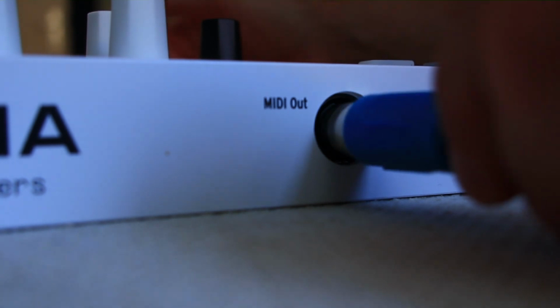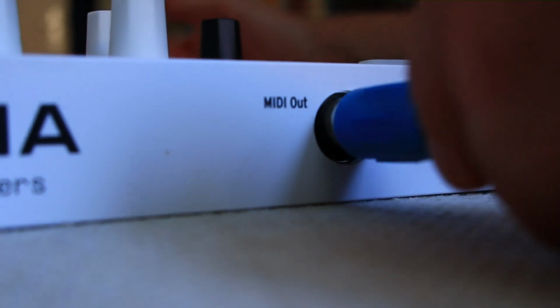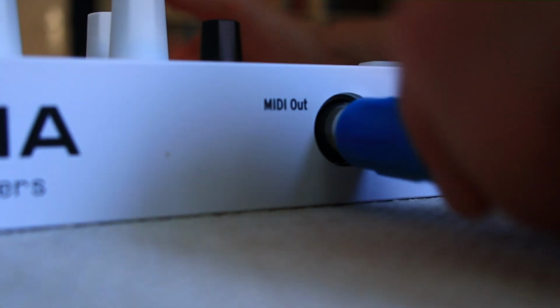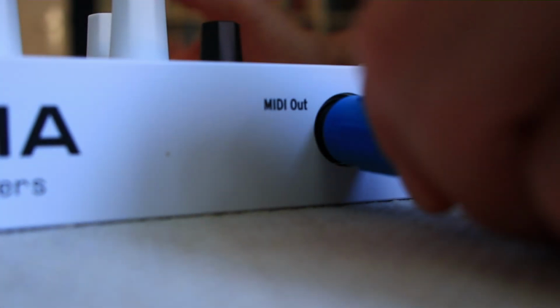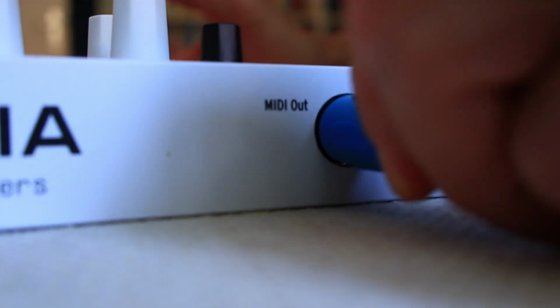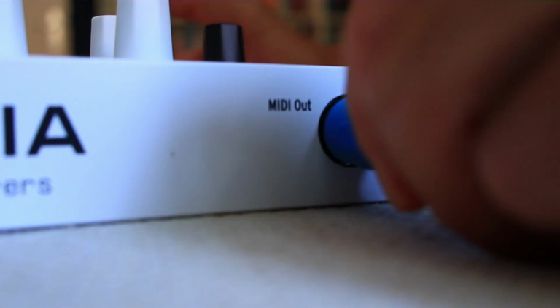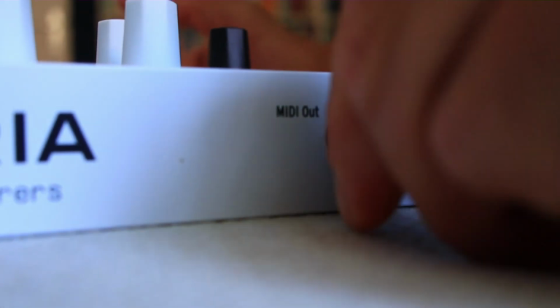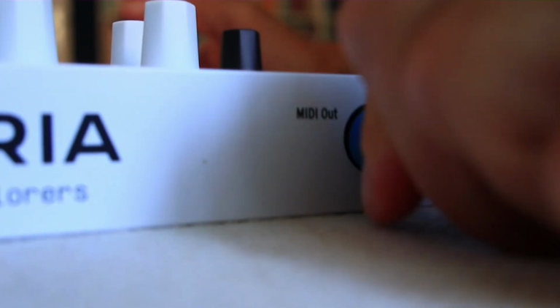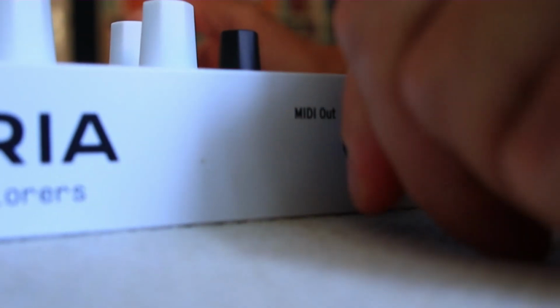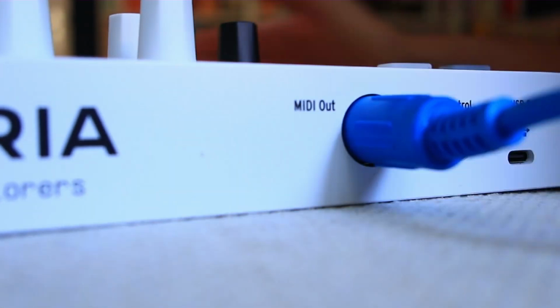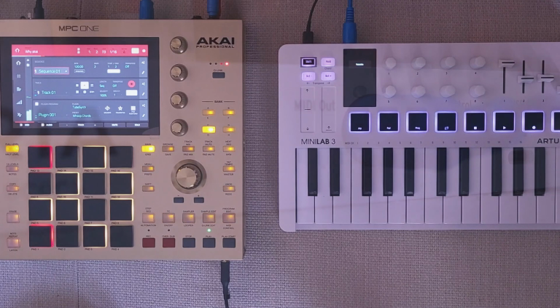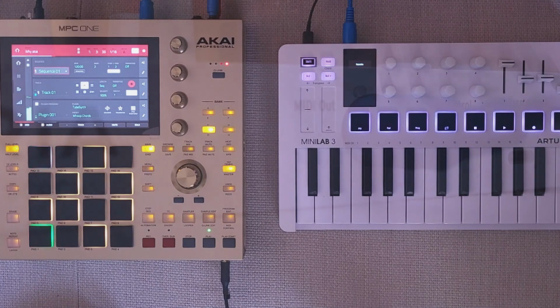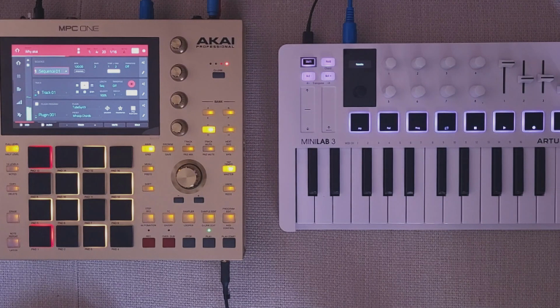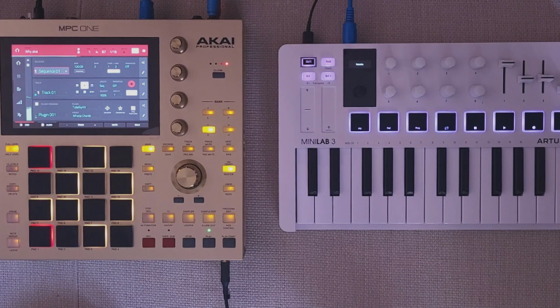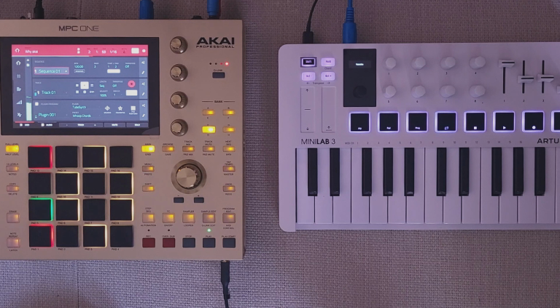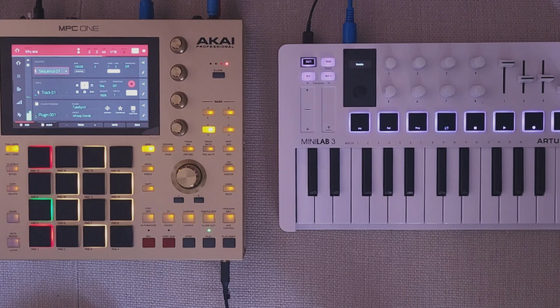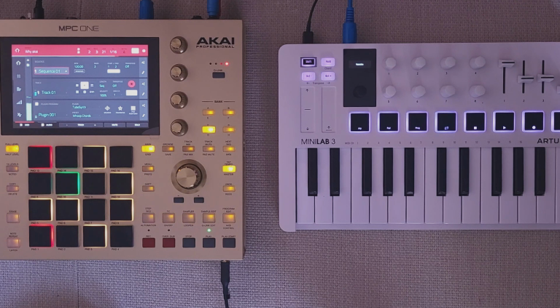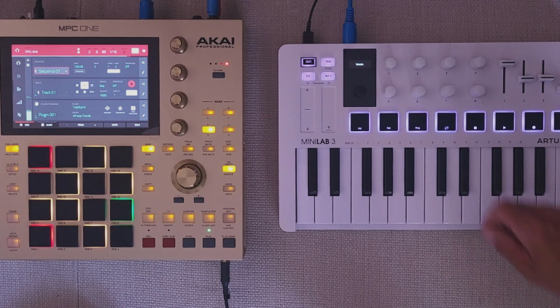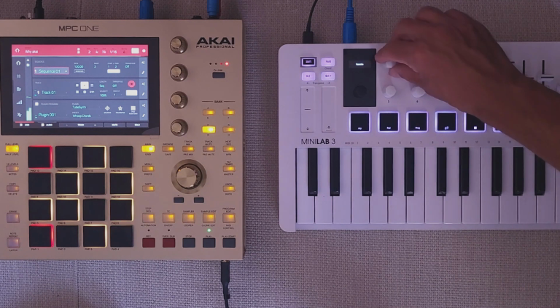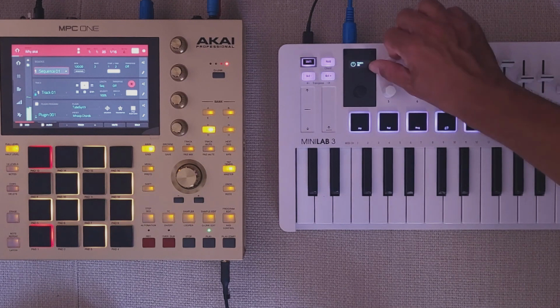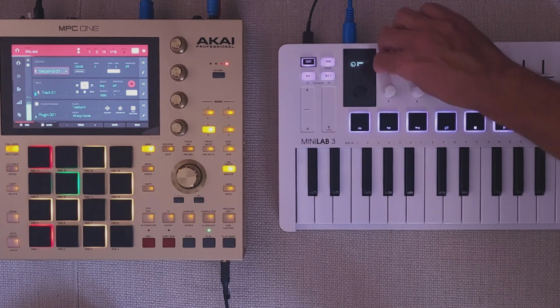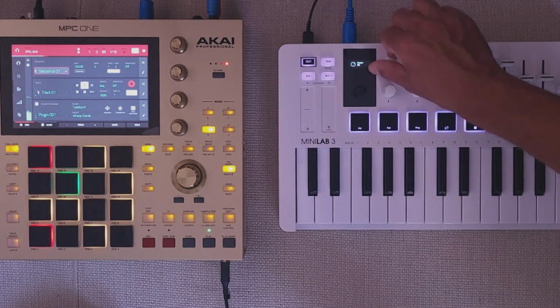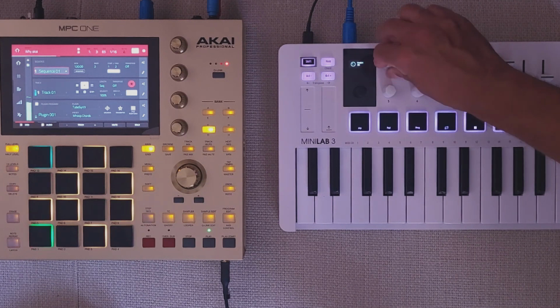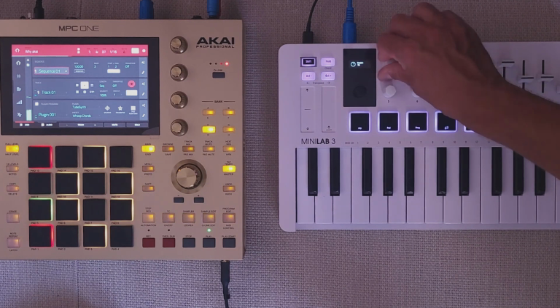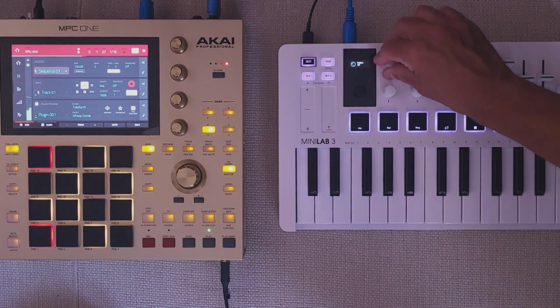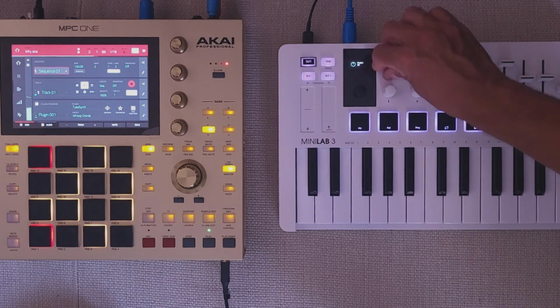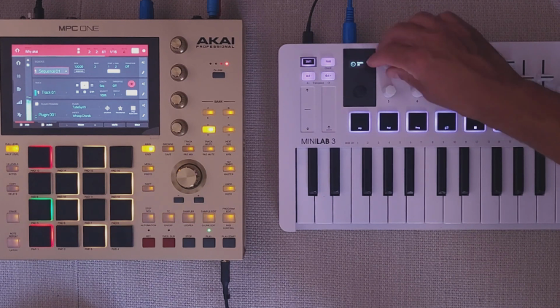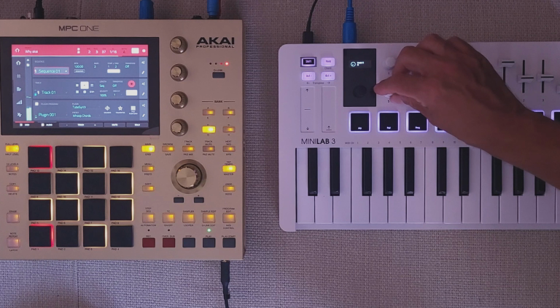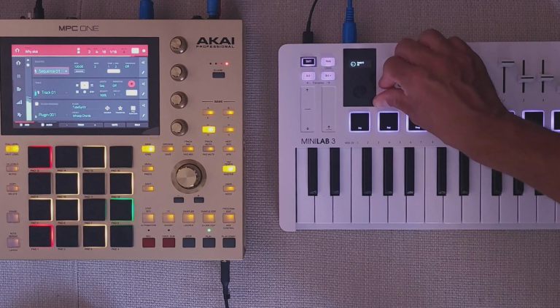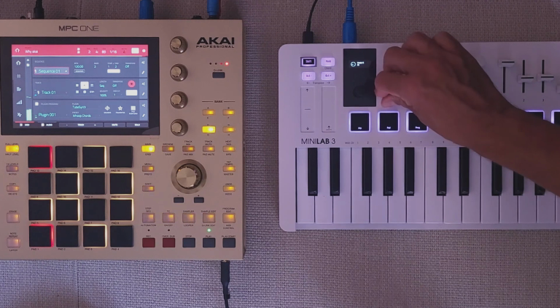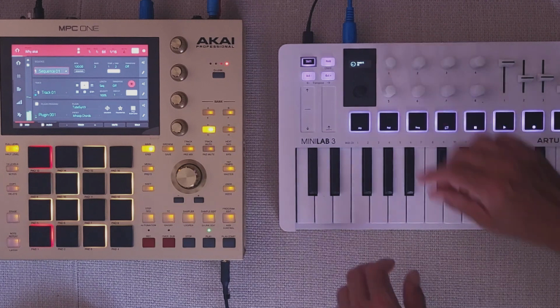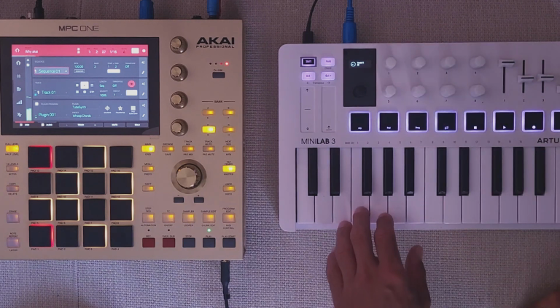Freebeat dedicated an entire video to MIDI mapping on the MPC1 on his channel, but following his instructions didn't really help me. None of the knobs I turned on my Minilab 3 would trigger any MIDI events on the MPC1.